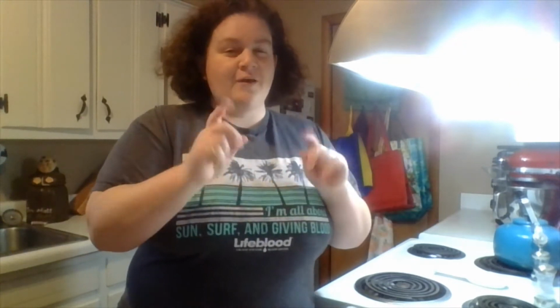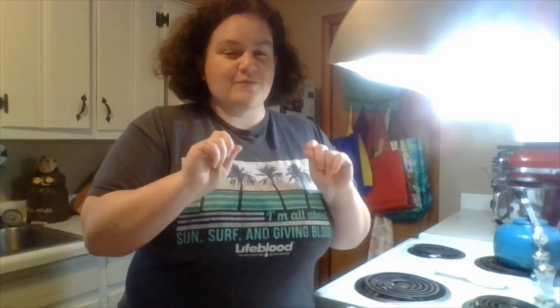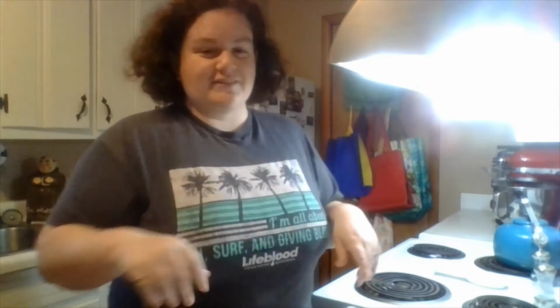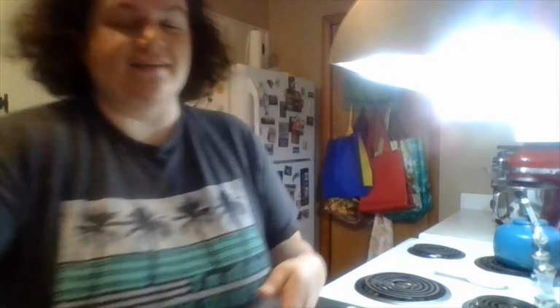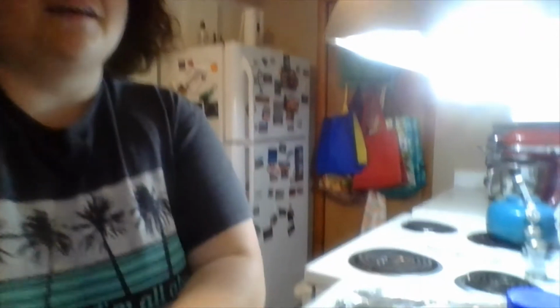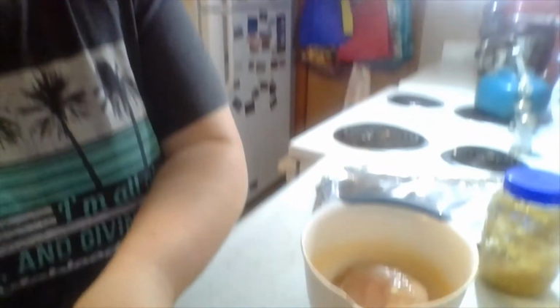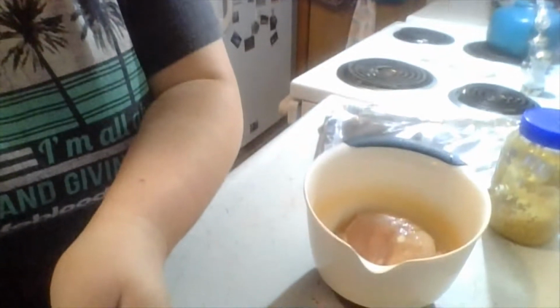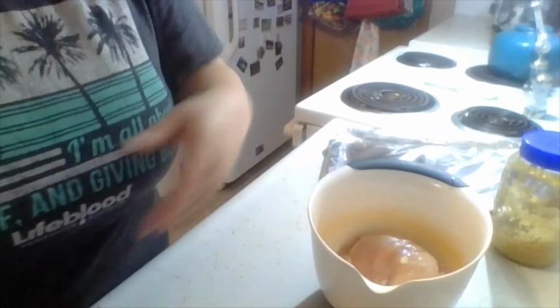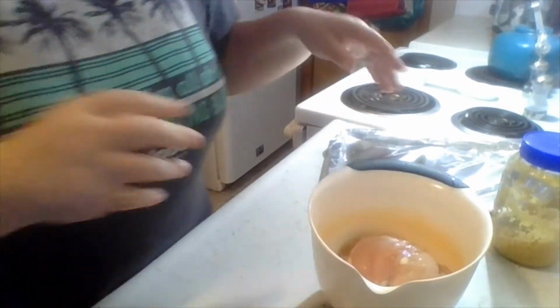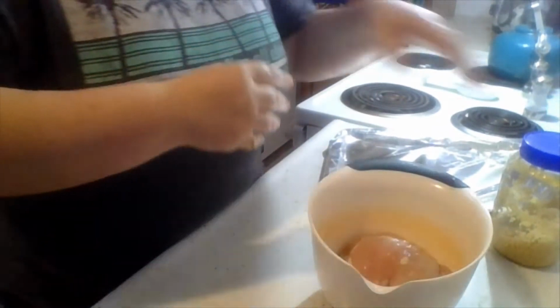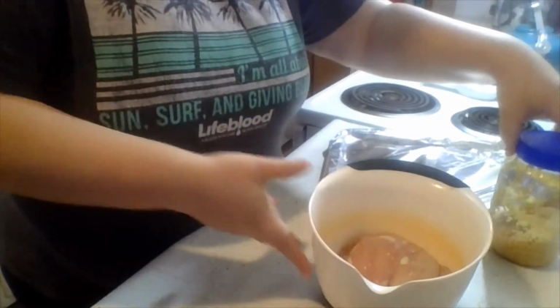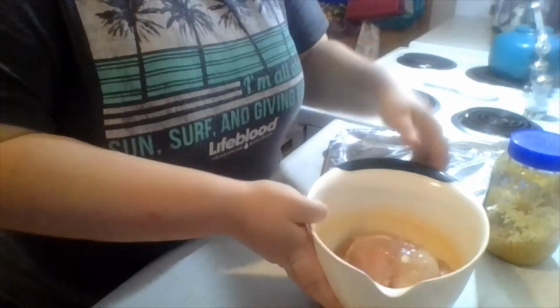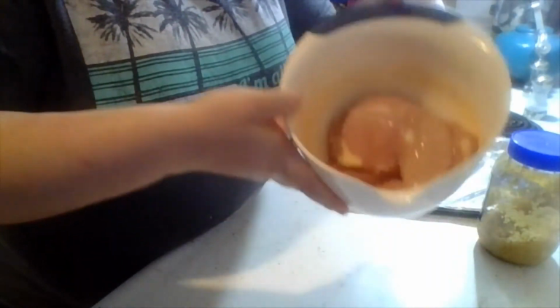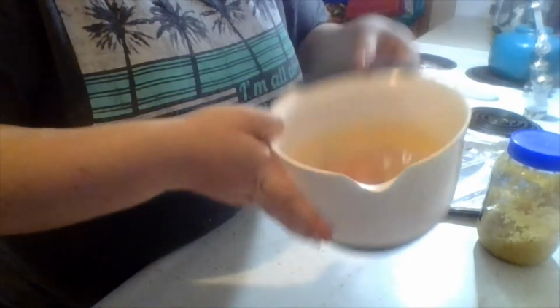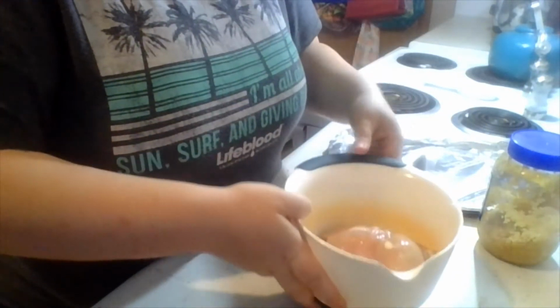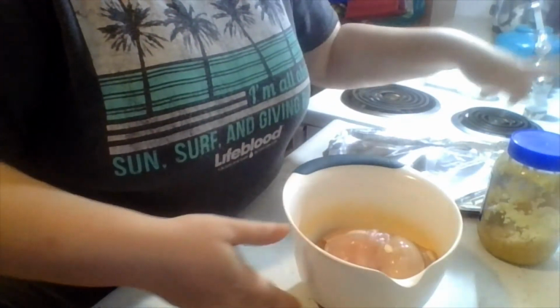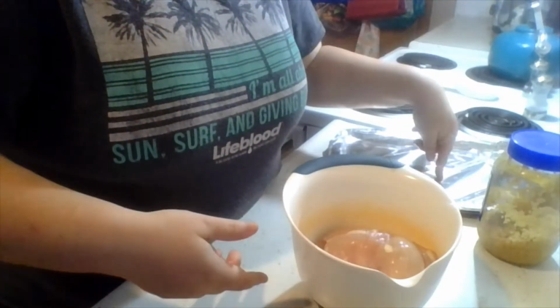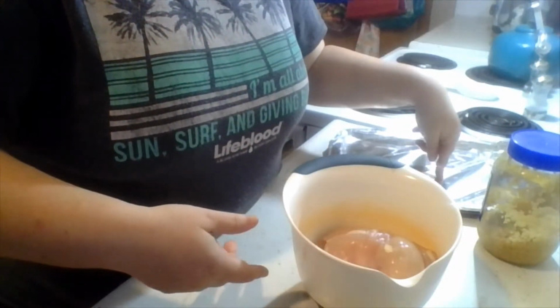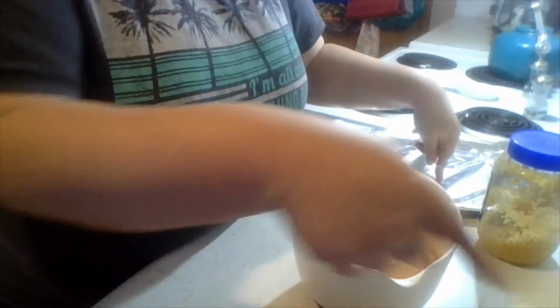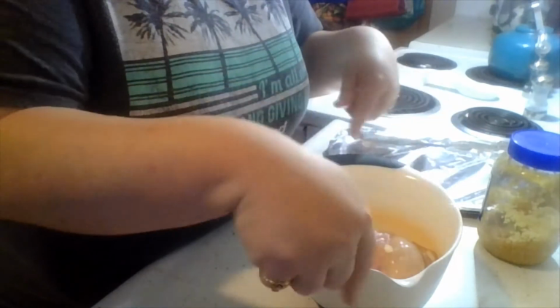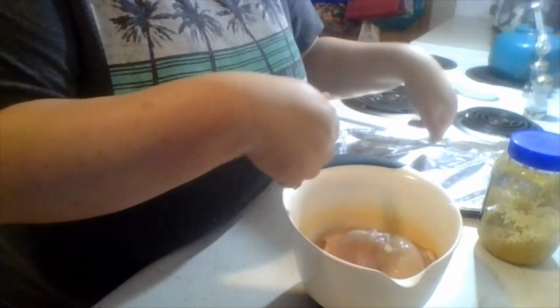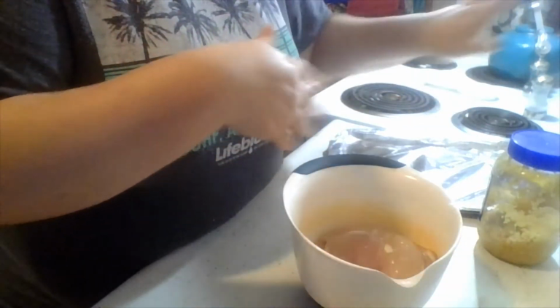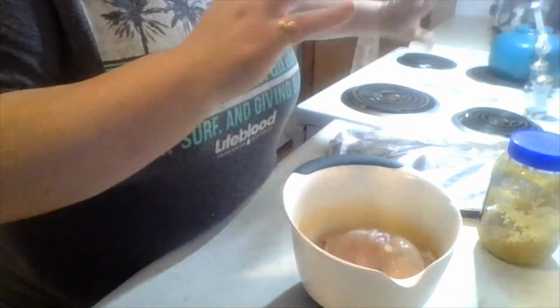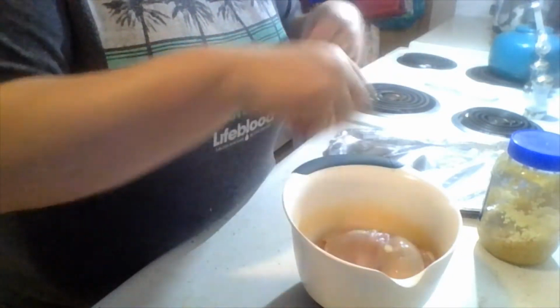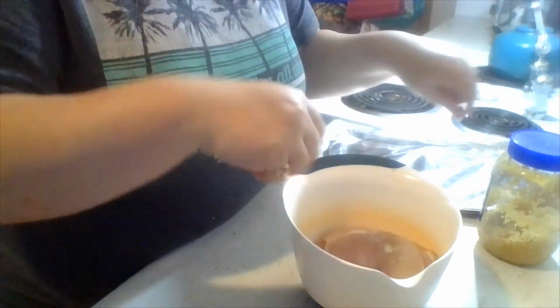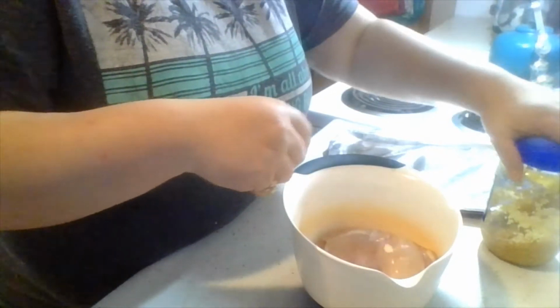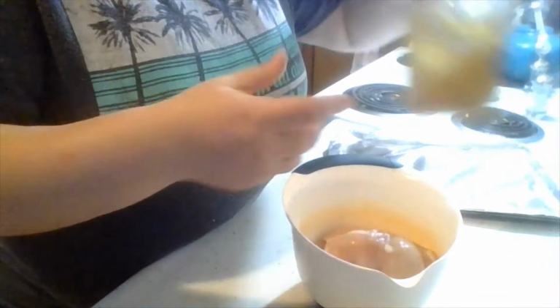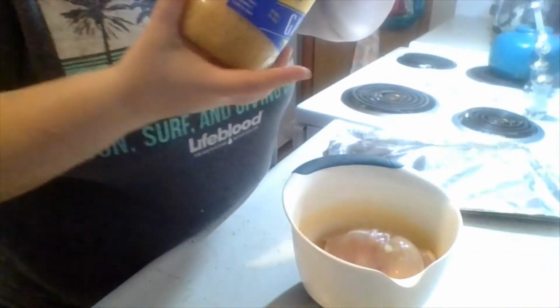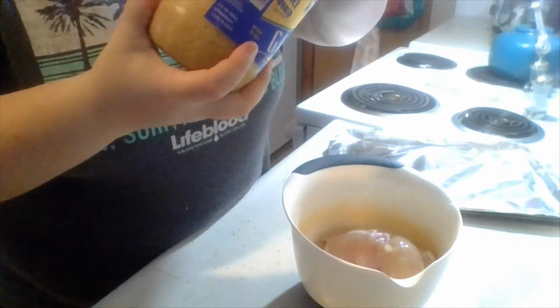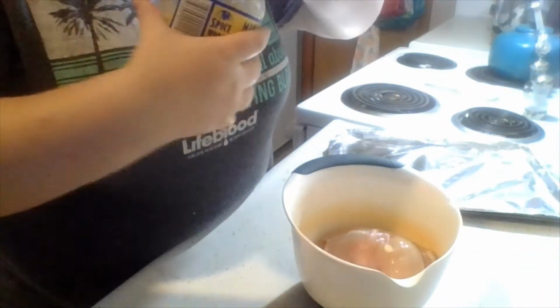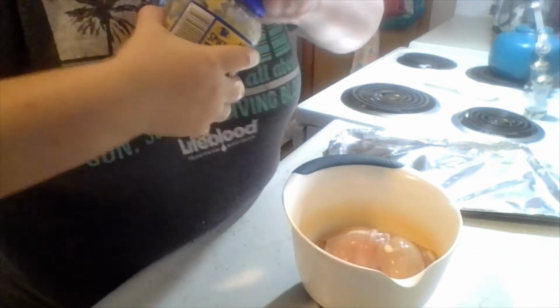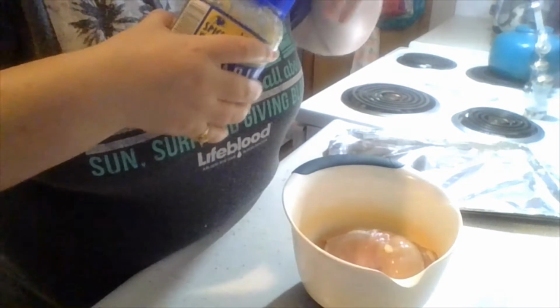But that's what we're having tonight. So we're going to start by making our chicken. We've got two chicken breasts. We're going to season them, bake them, and then we're going to shred them up. And I'll show you the easiest way to shred meat.